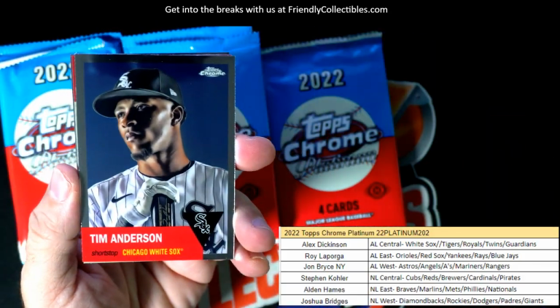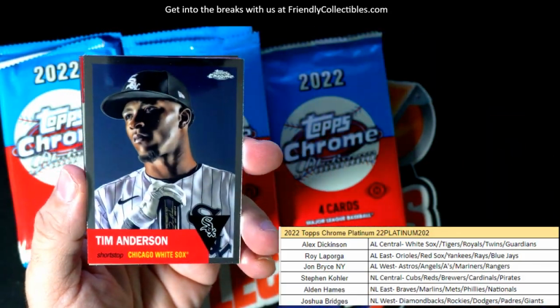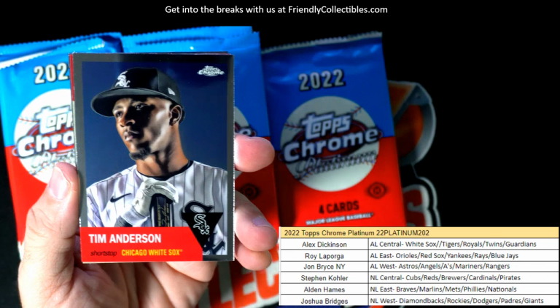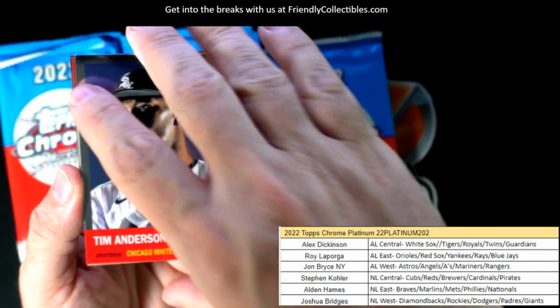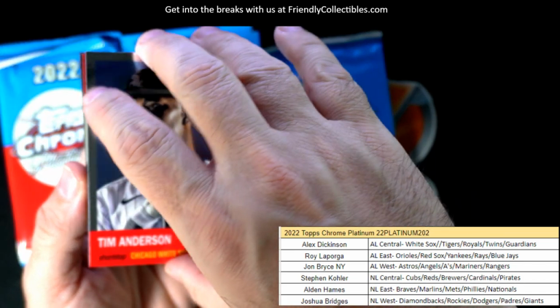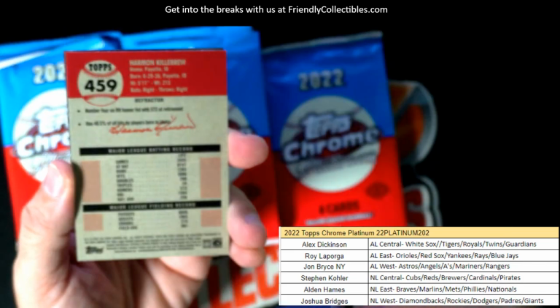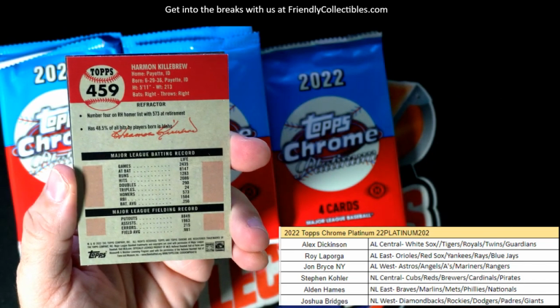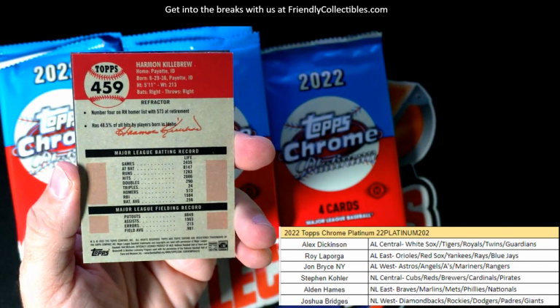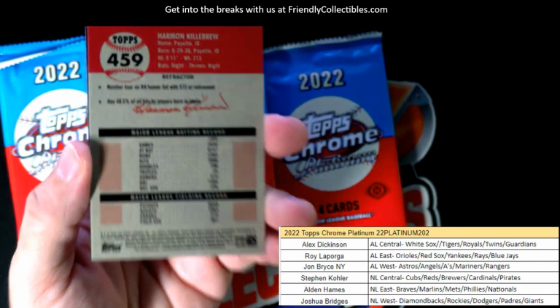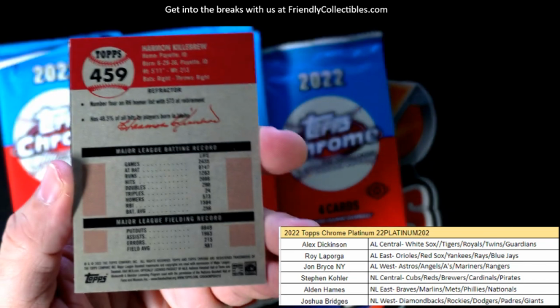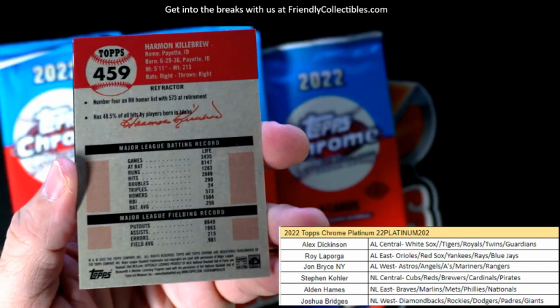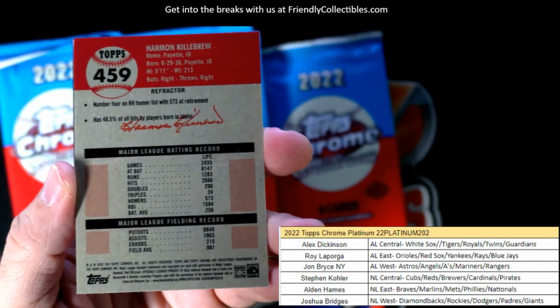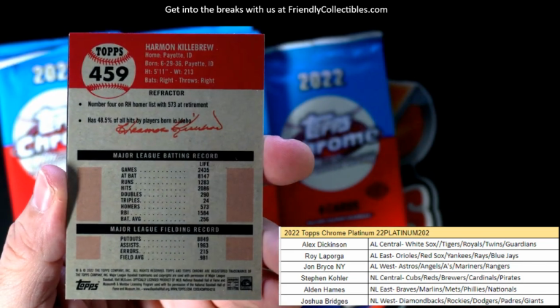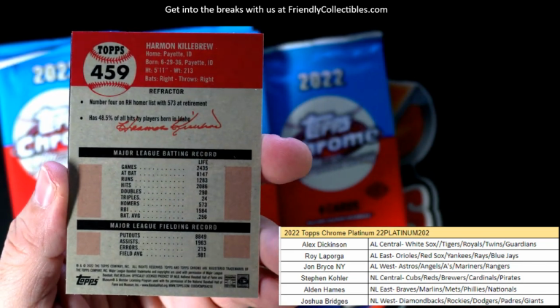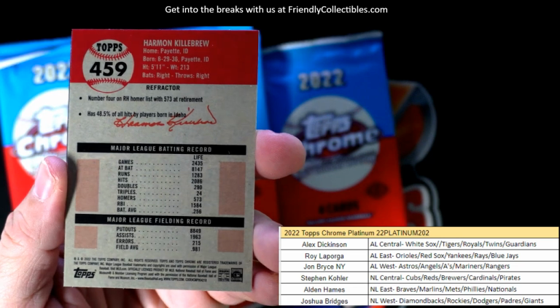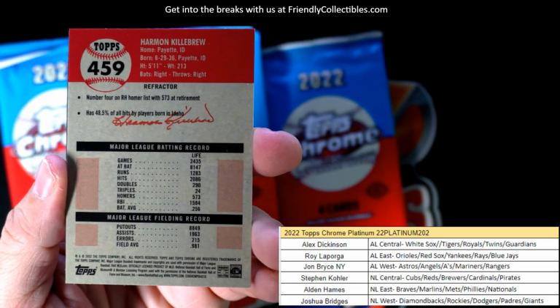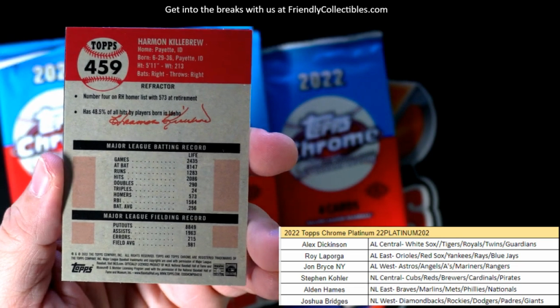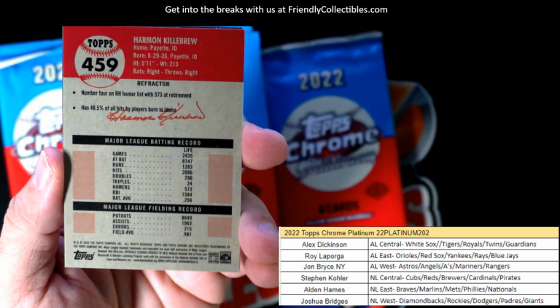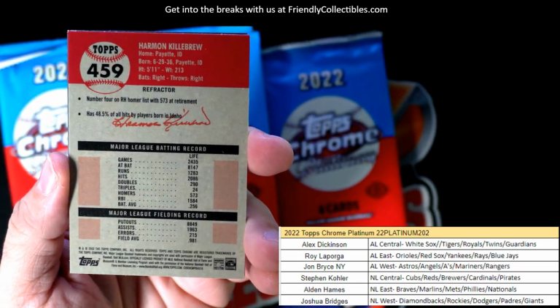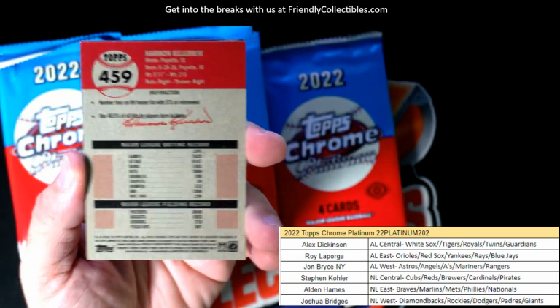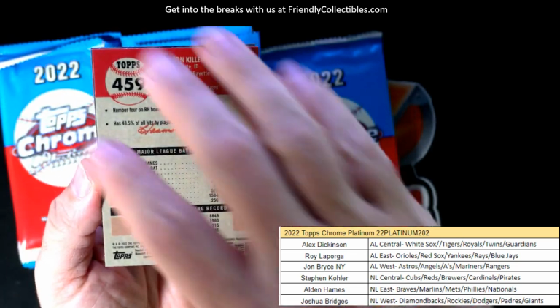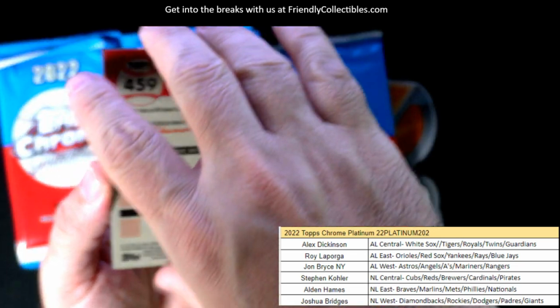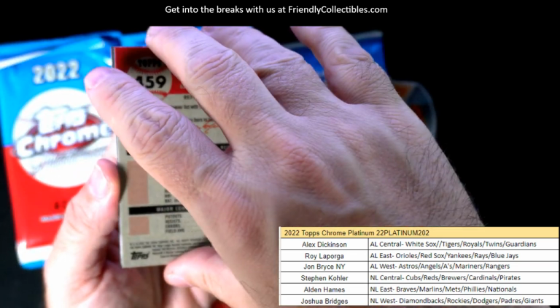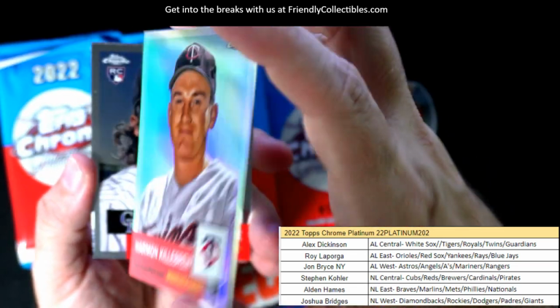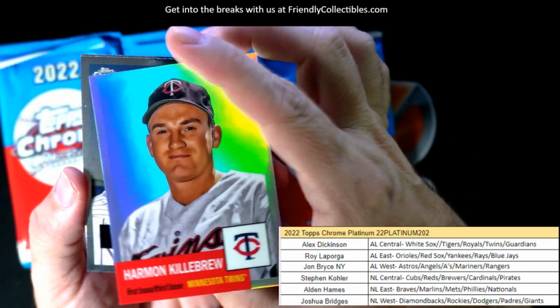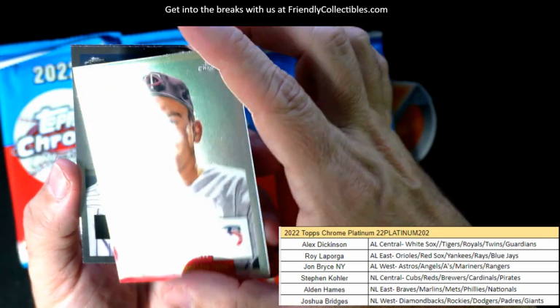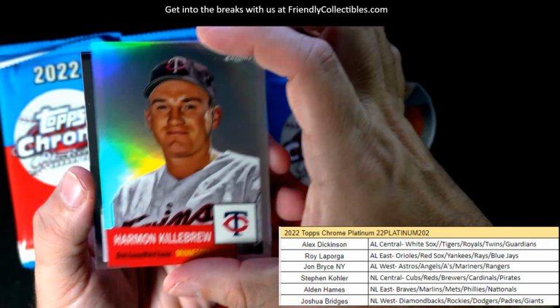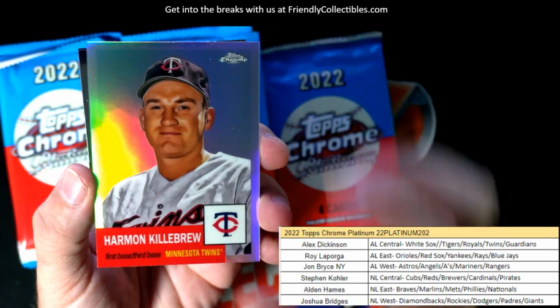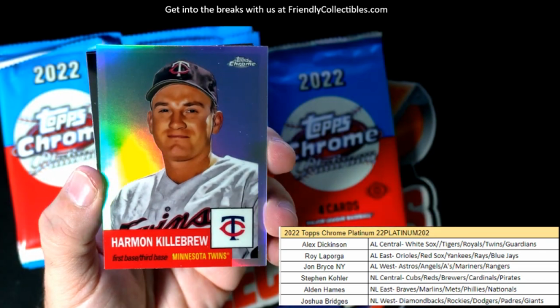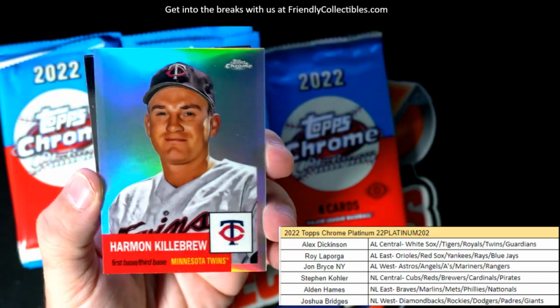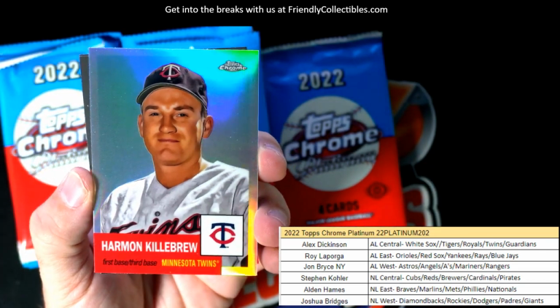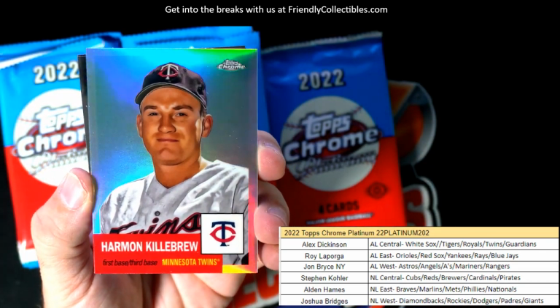Tim Anderson, alright. And Harmon Killebrew — Harmon Killebrew refractor right here, and that's going out to the Minnesota Twins, Alex D.